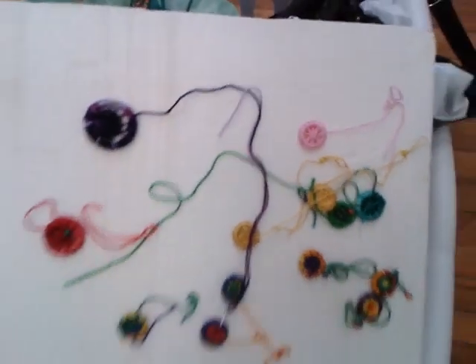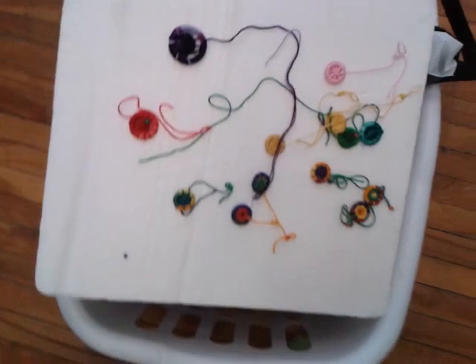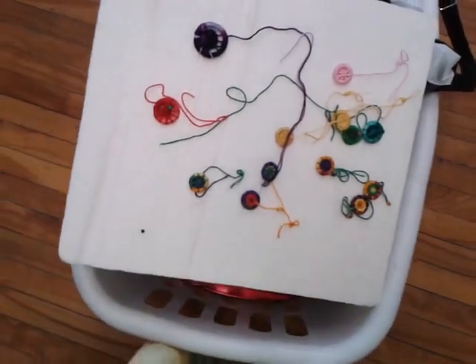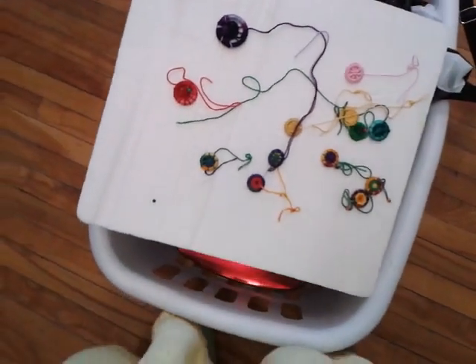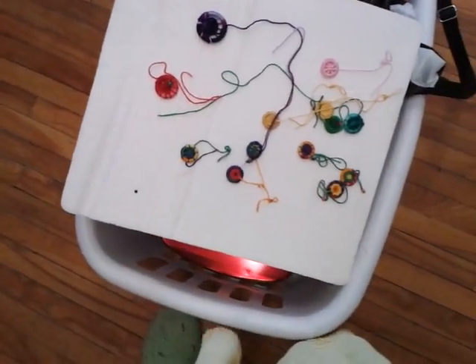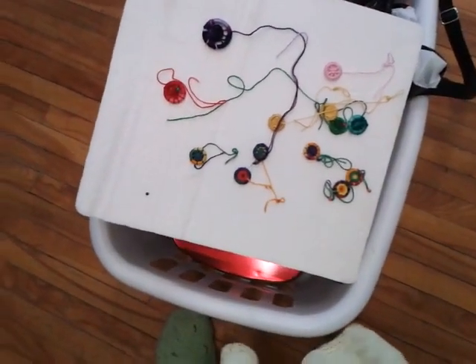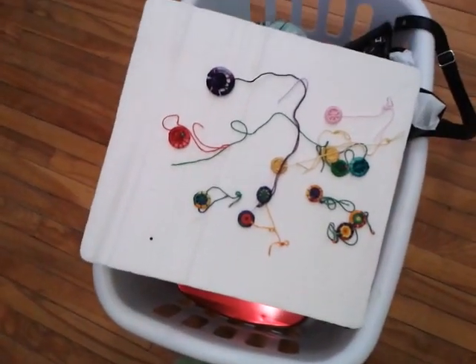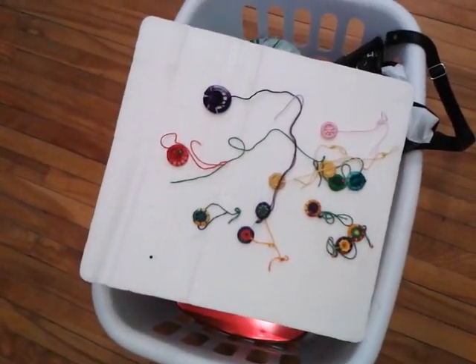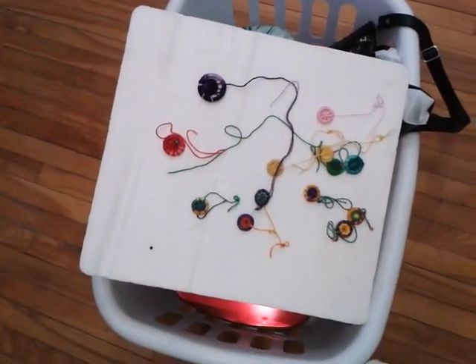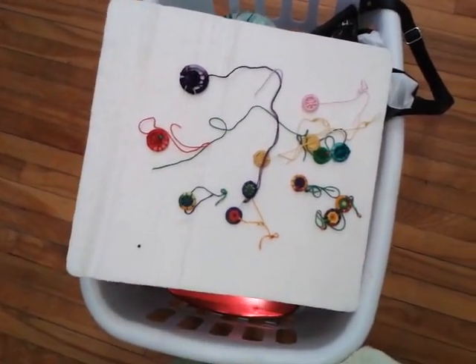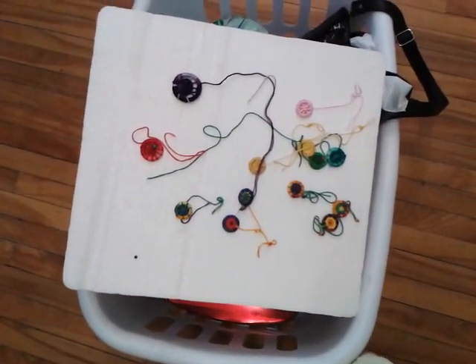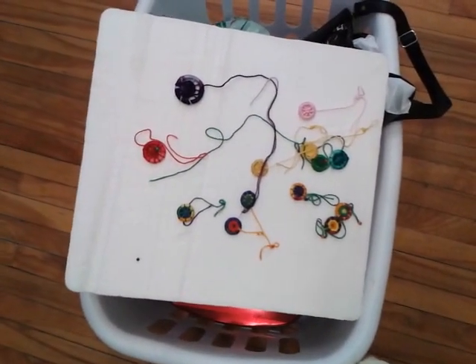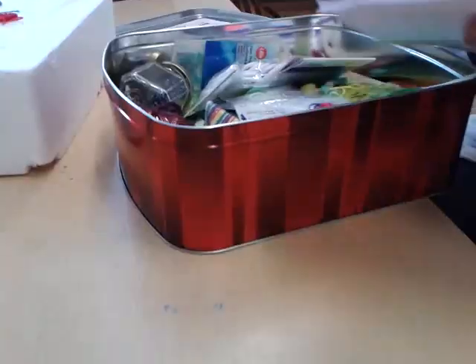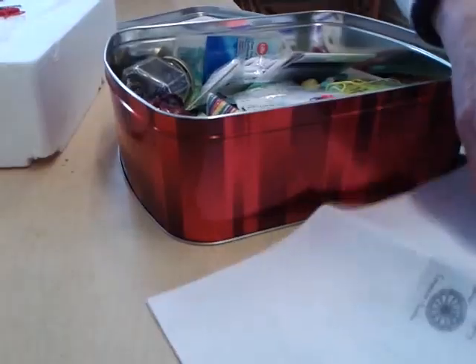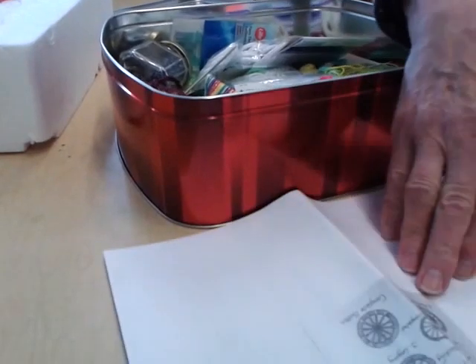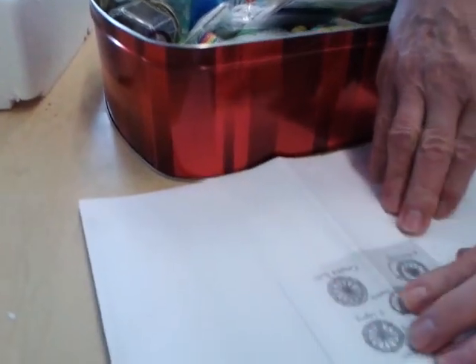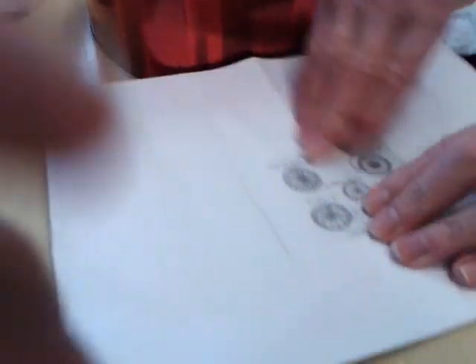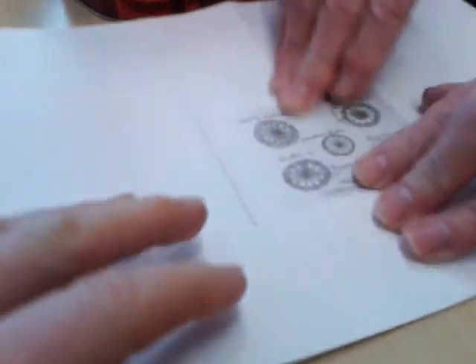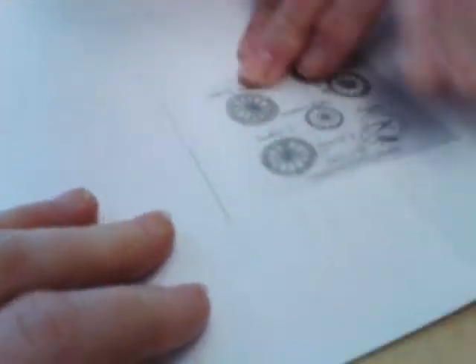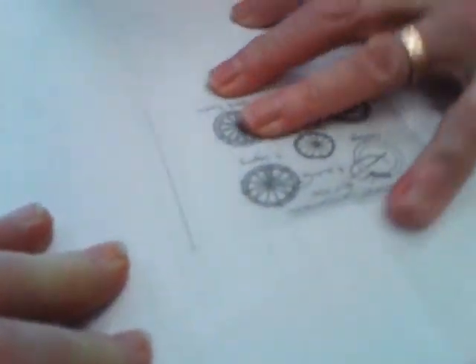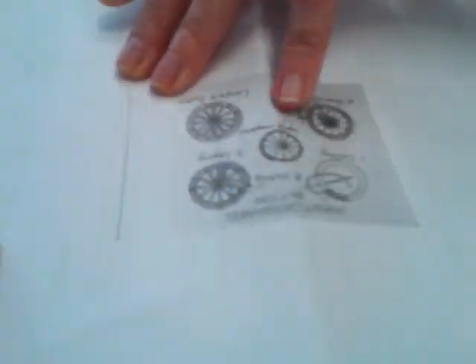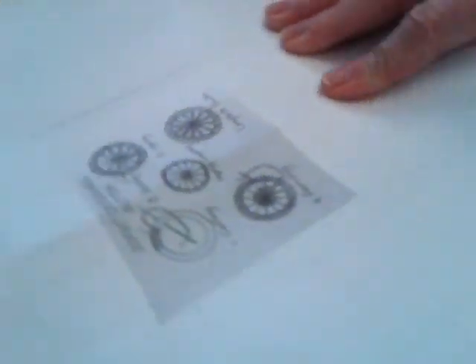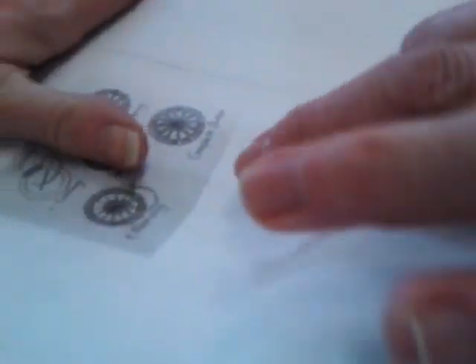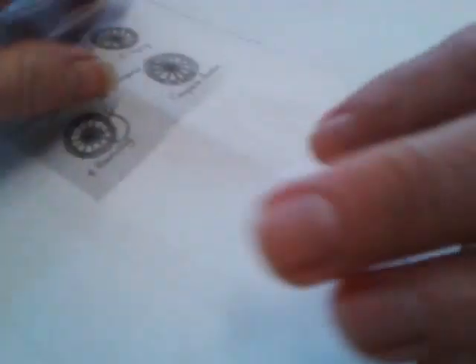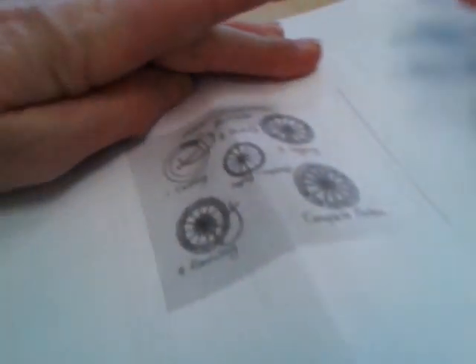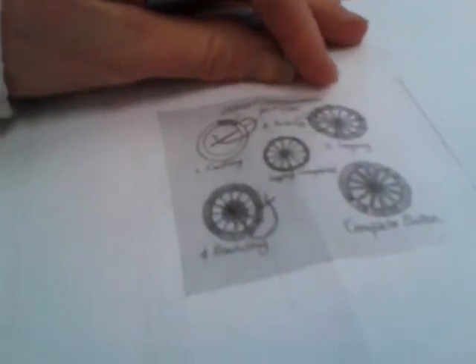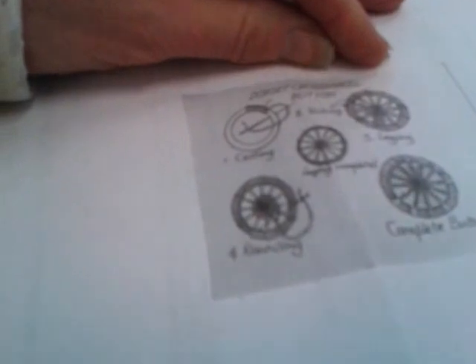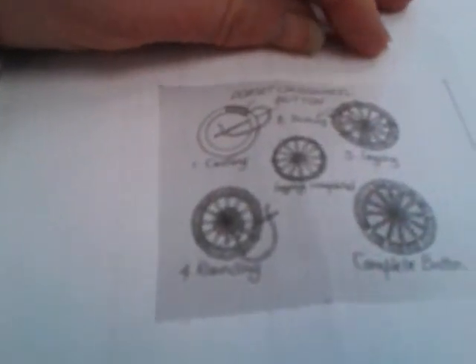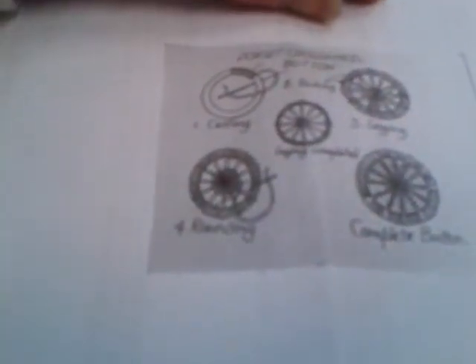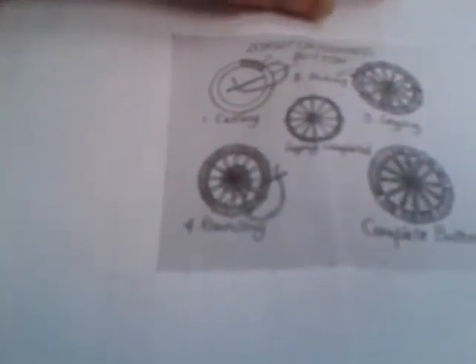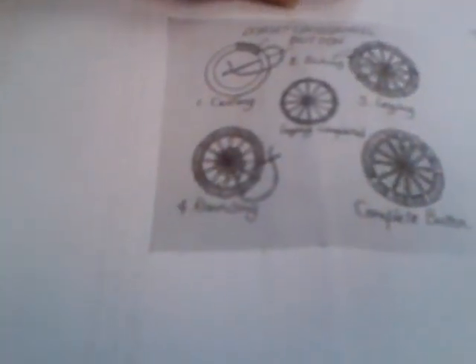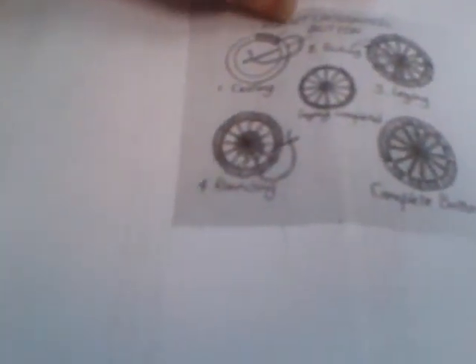You're going to teach it? Yeah, I'm going to. It's so beautiful. Oh, thanks. I have a picture of it that shows it. Let's see. A Dorset crosswheel button.